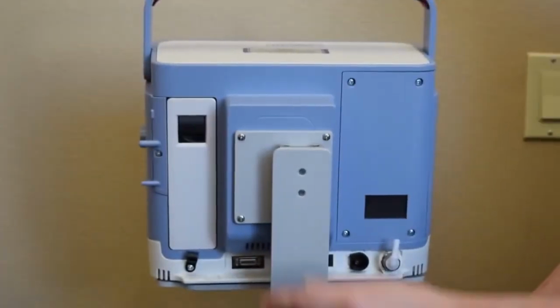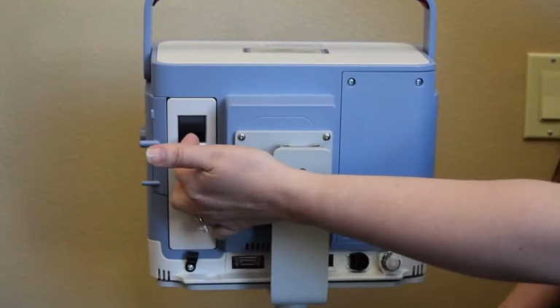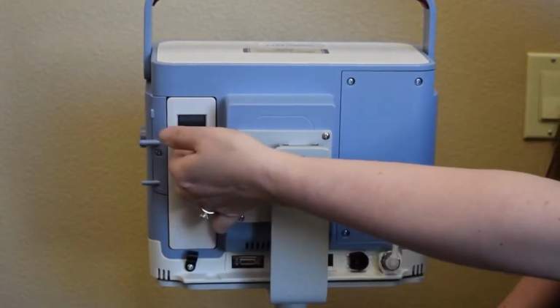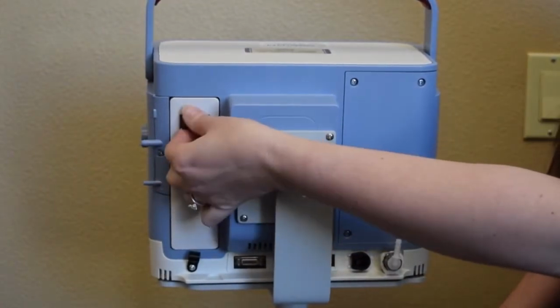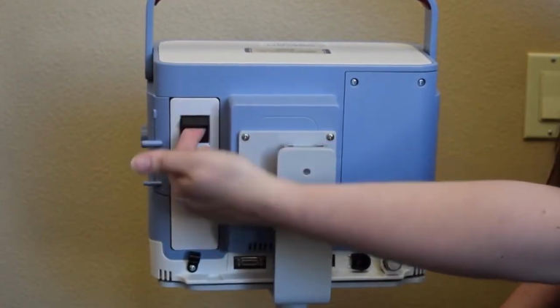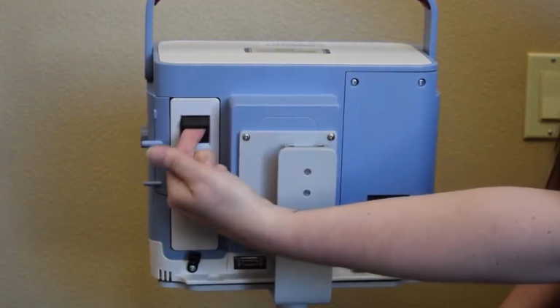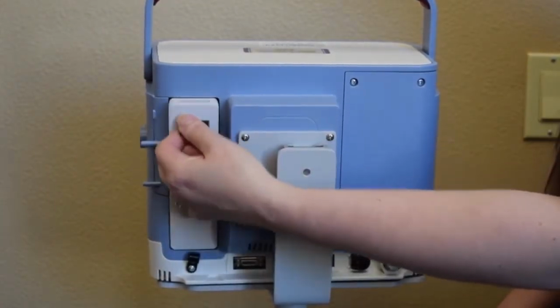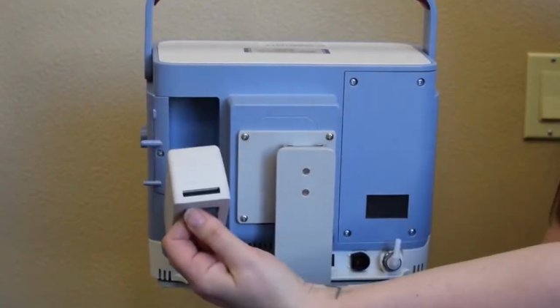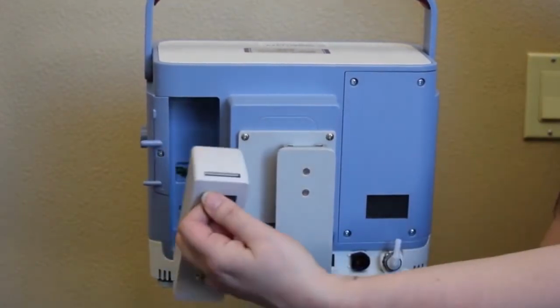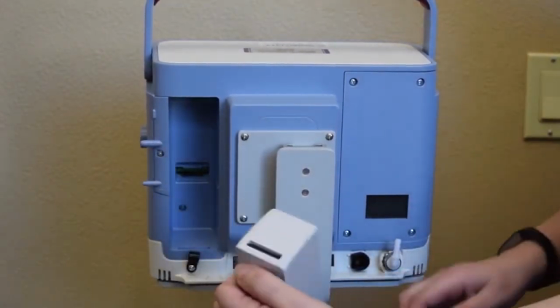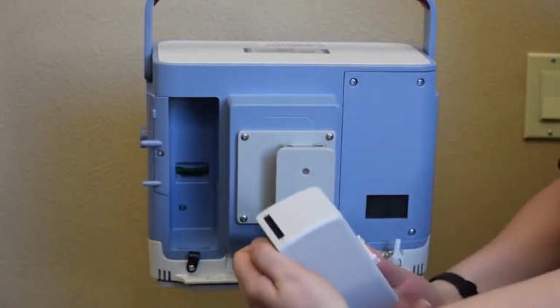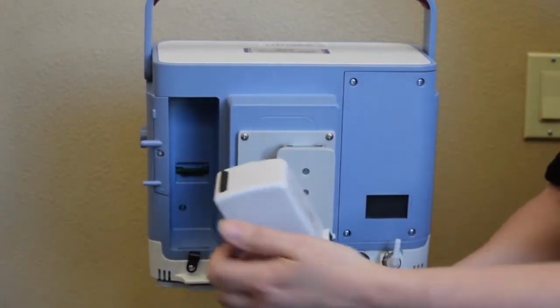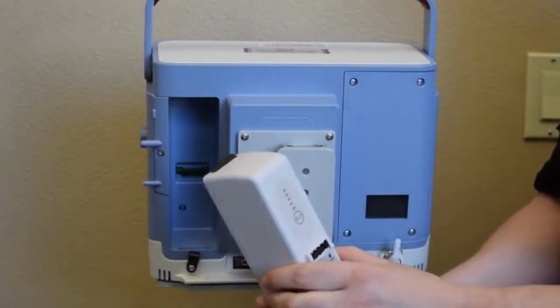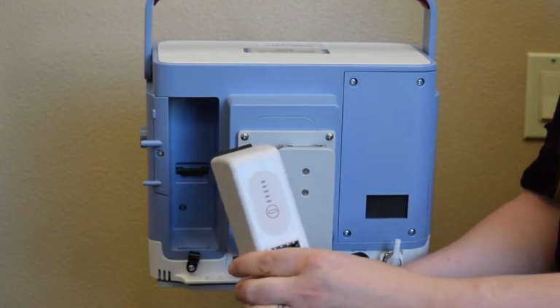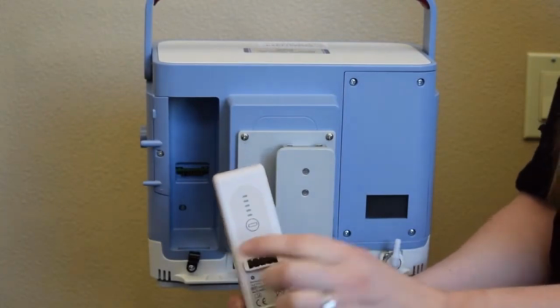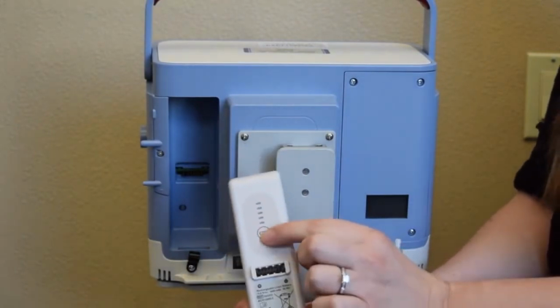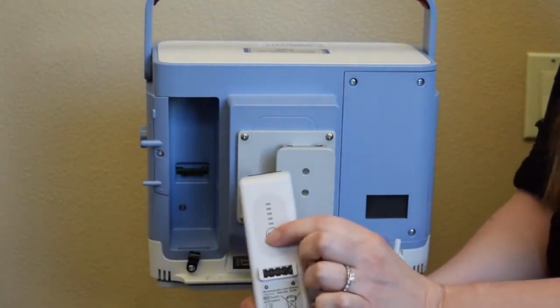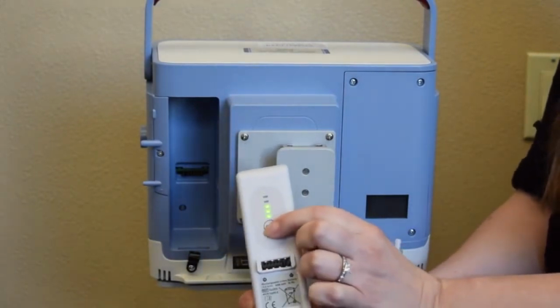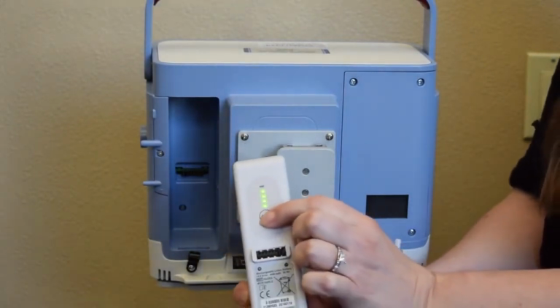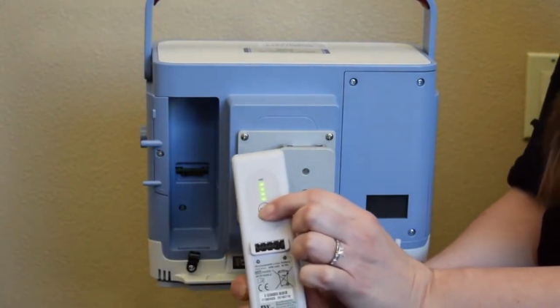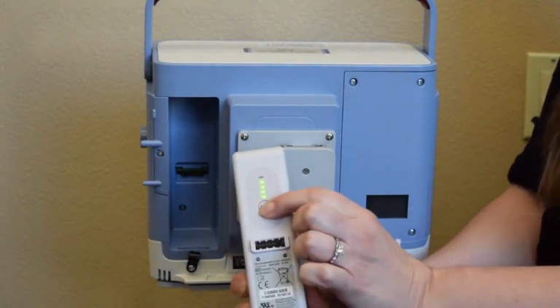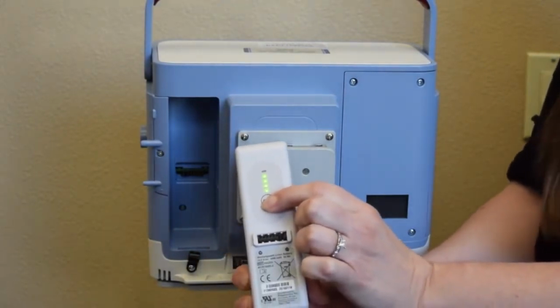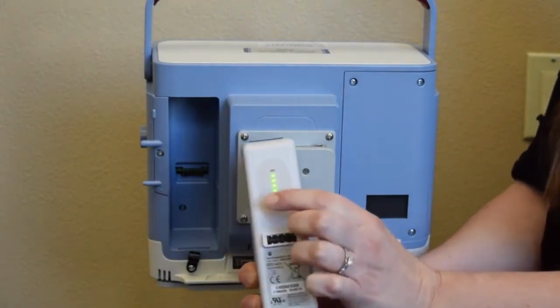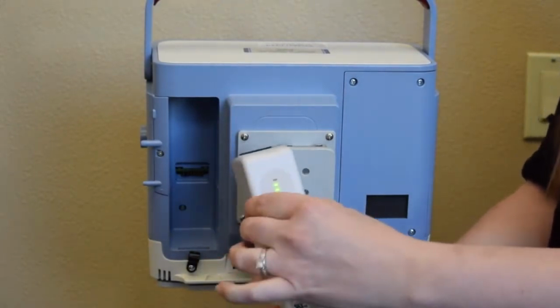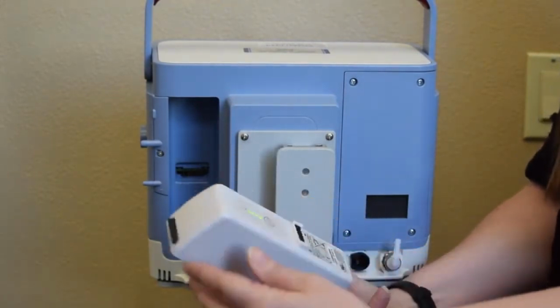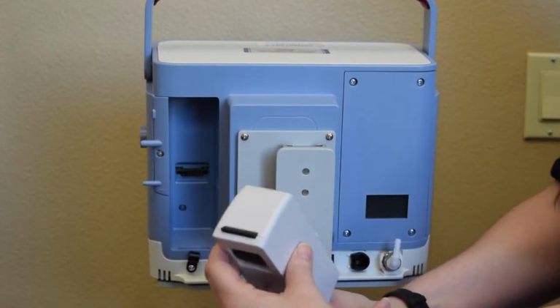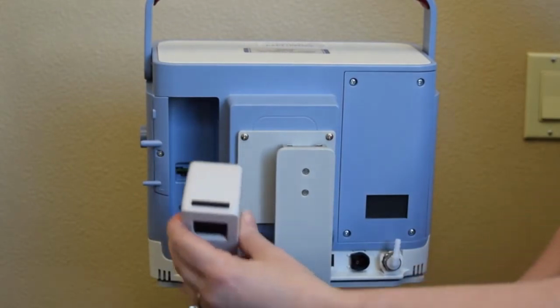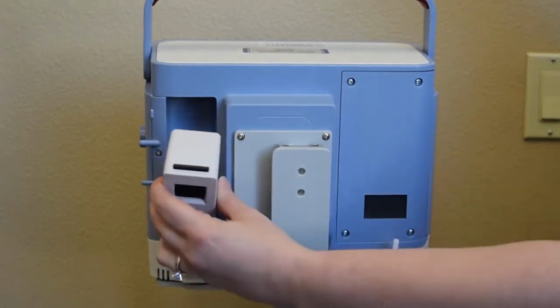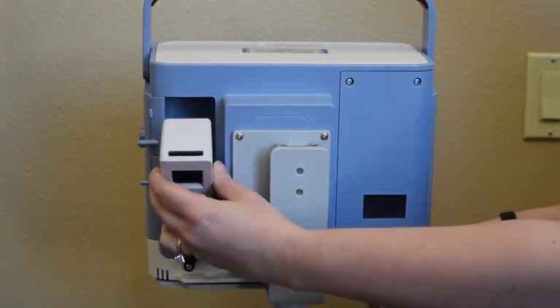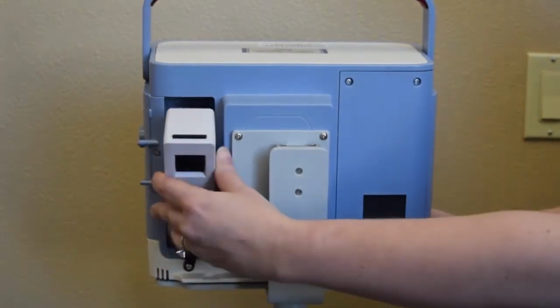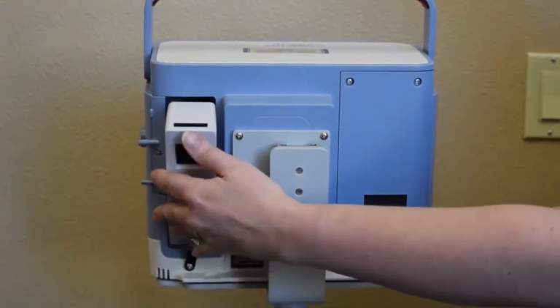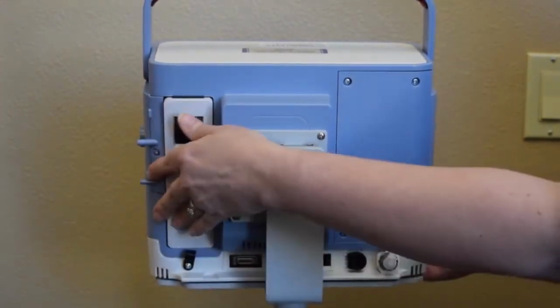For your back panel, you have your detachable battery. You lift up on the flap and pull the battery out. You can check the battery life by pressing the button. Your battery on a fully charged should last two to three hours and will only charge inside the ventilator.